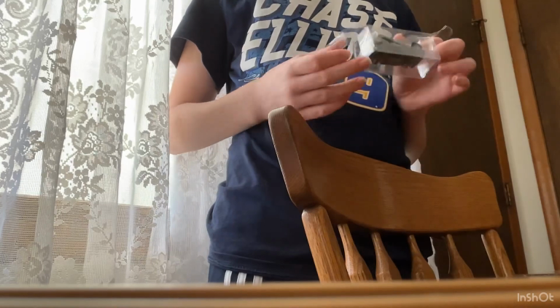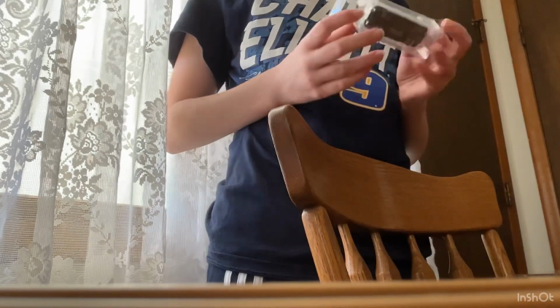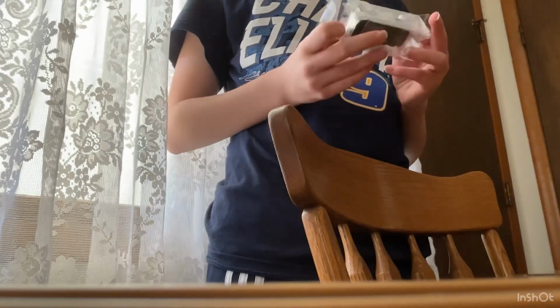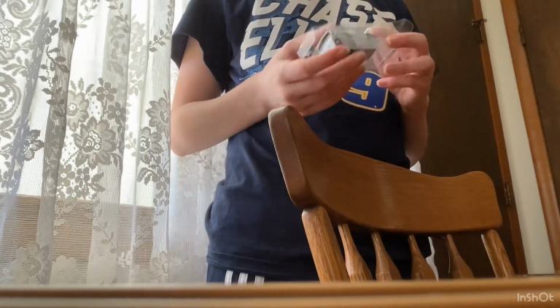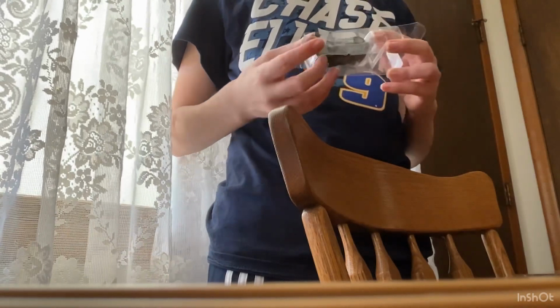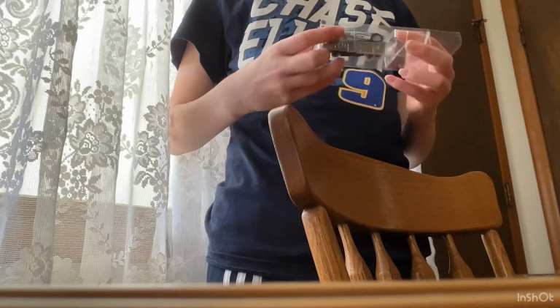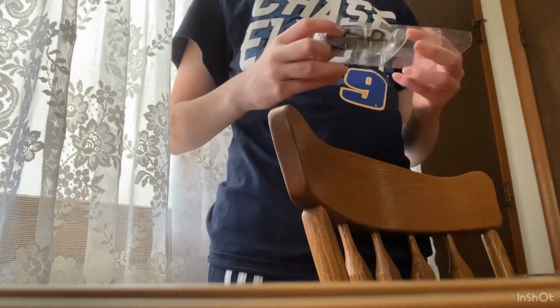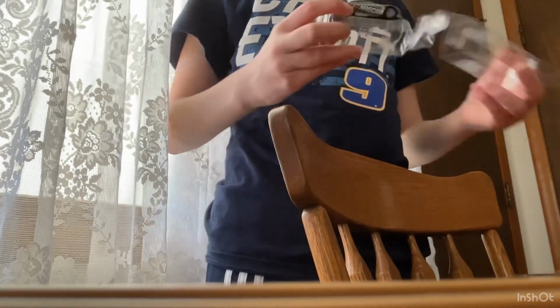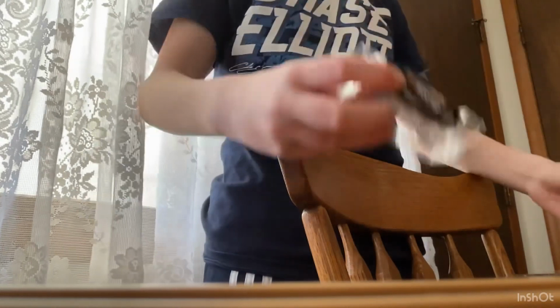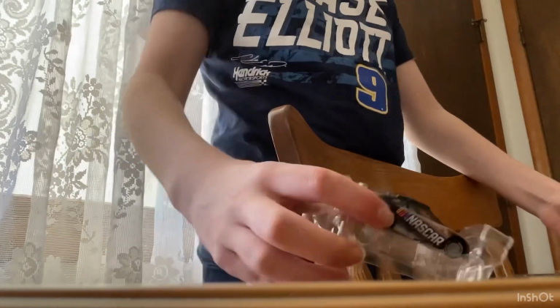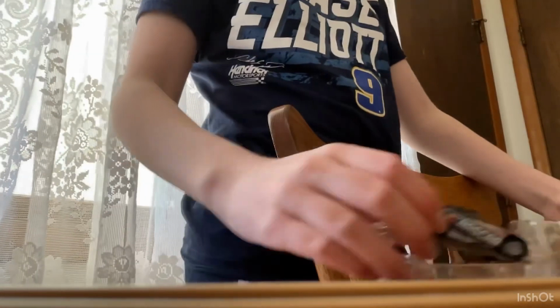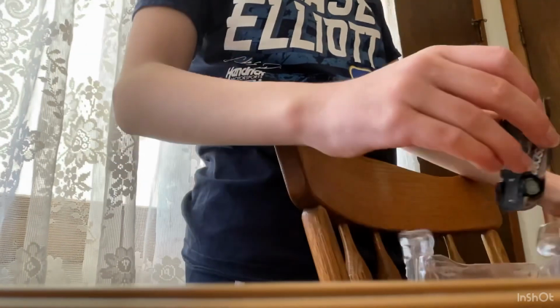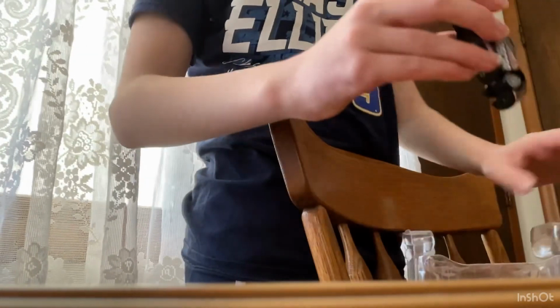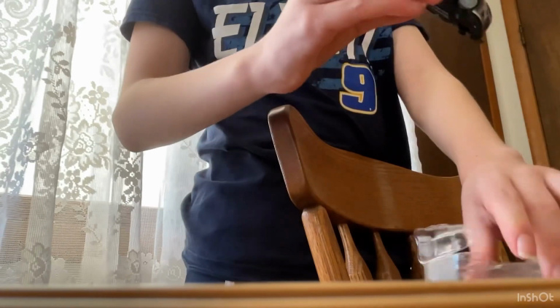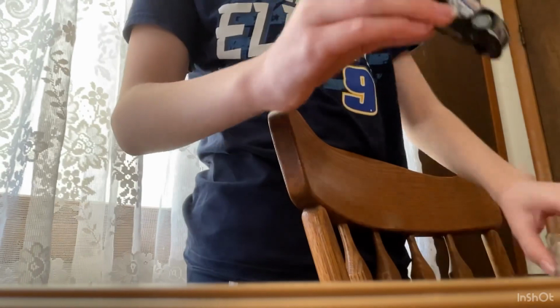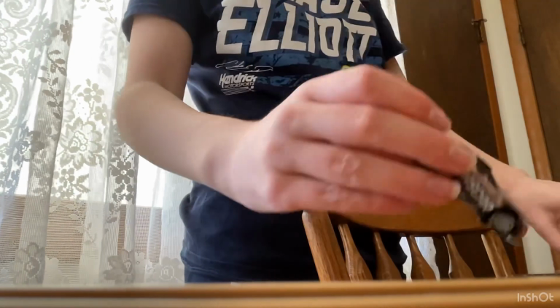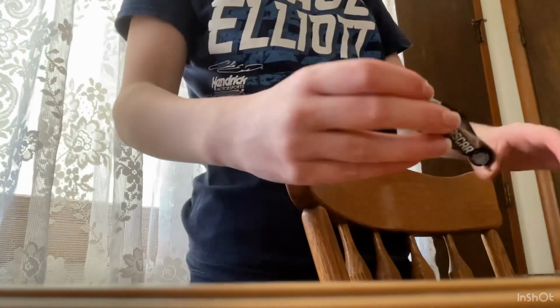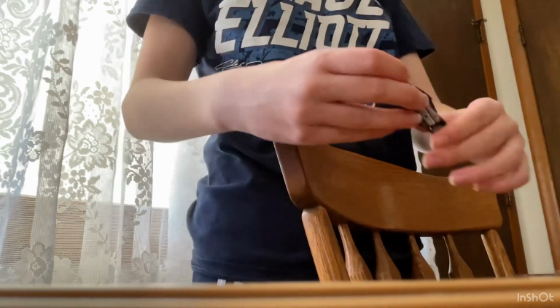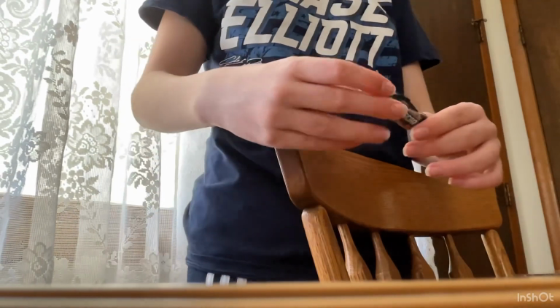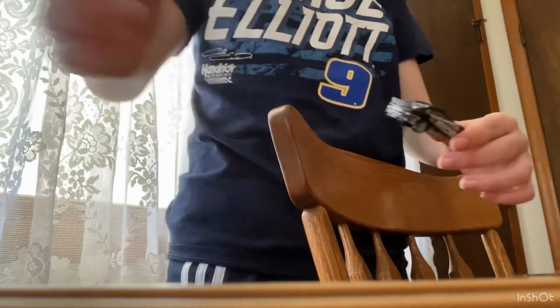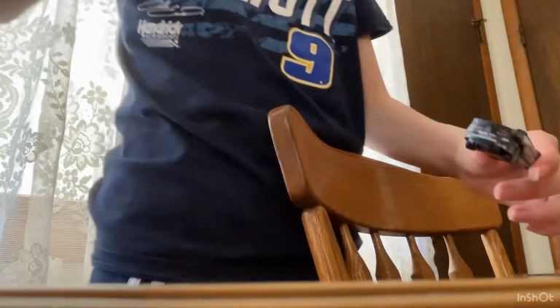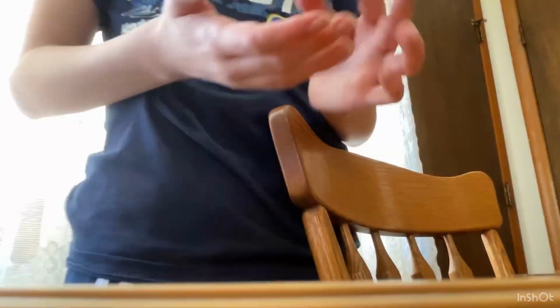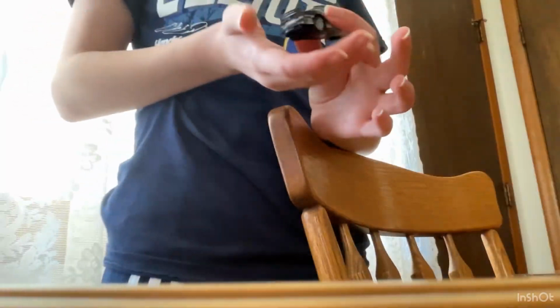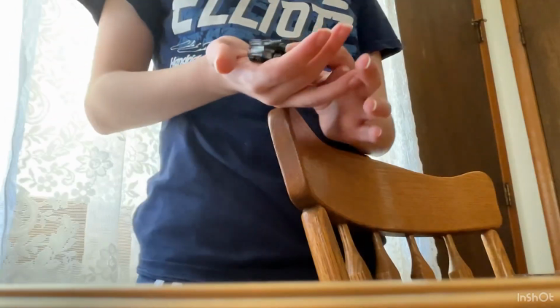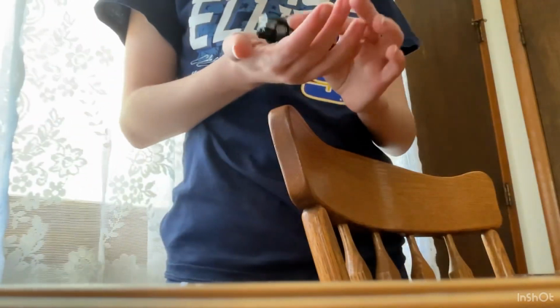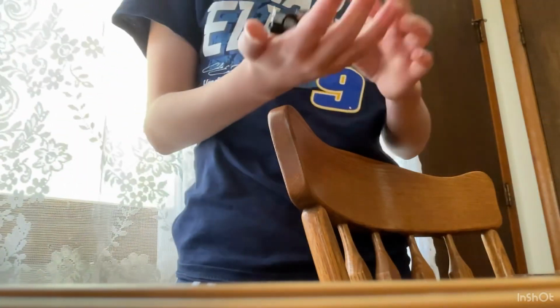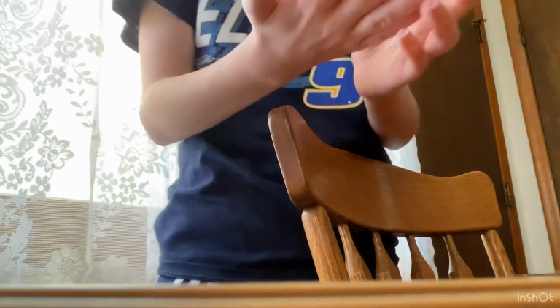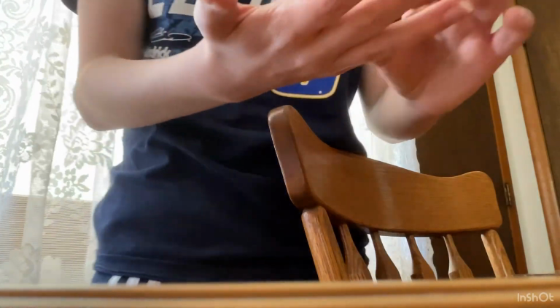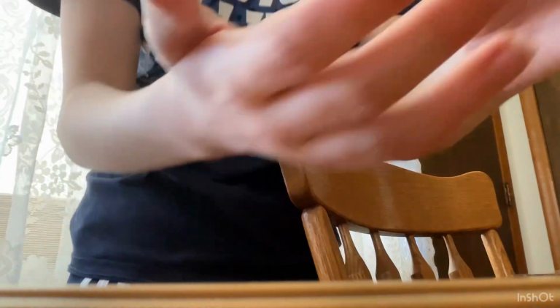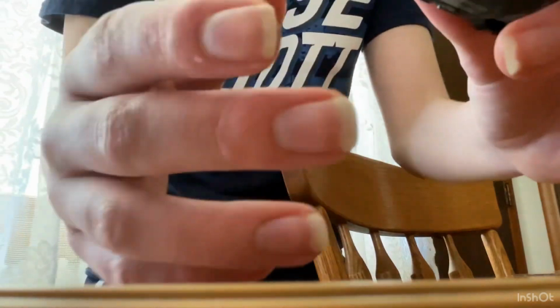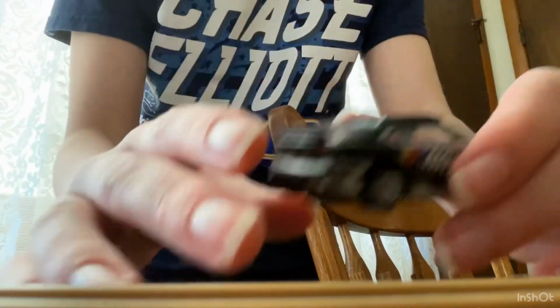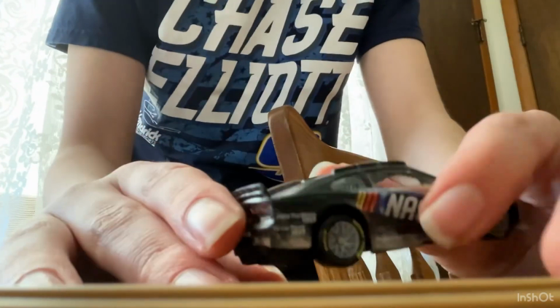Oh my gosh, this looks so good. Before I compare it, I'm going to show this.